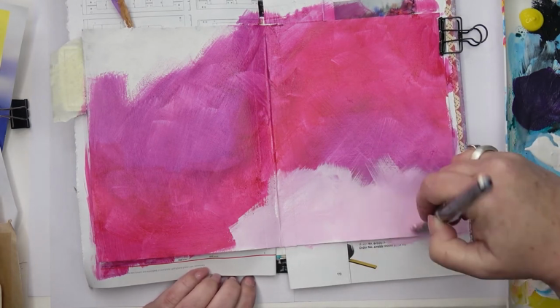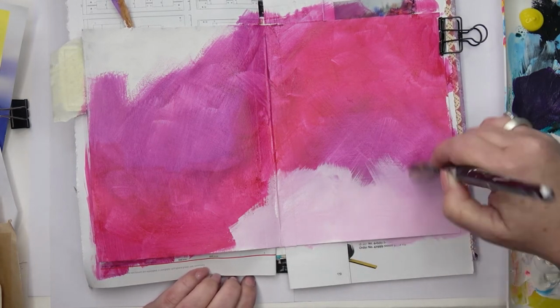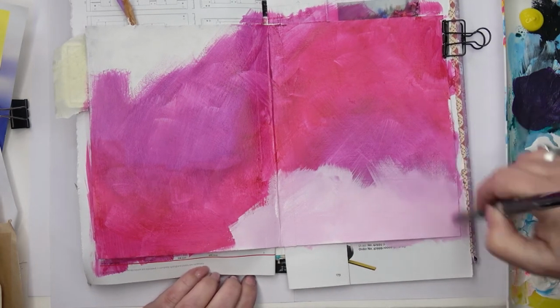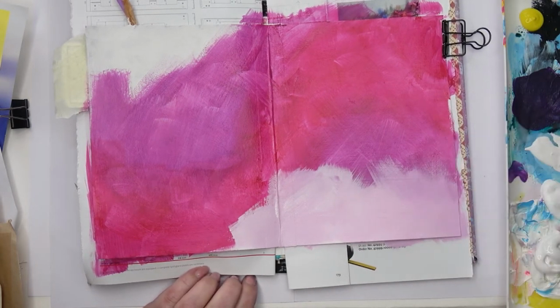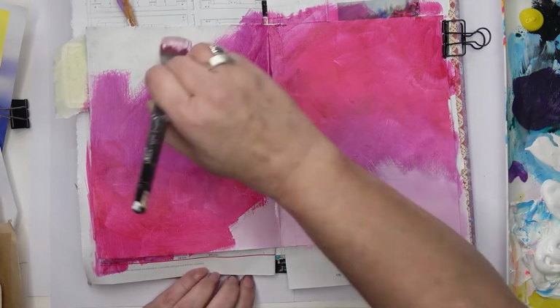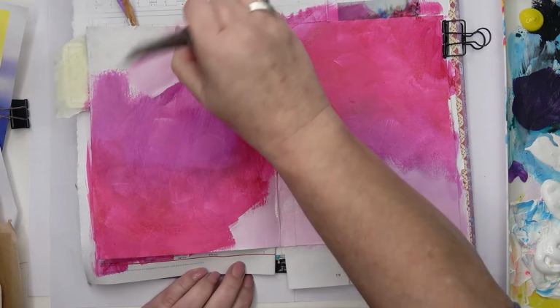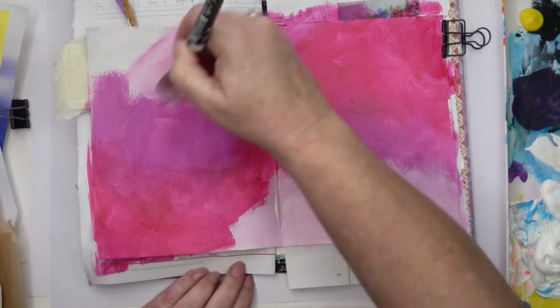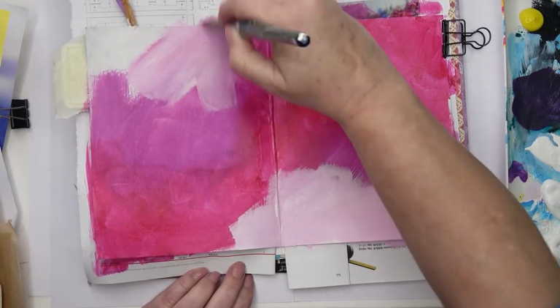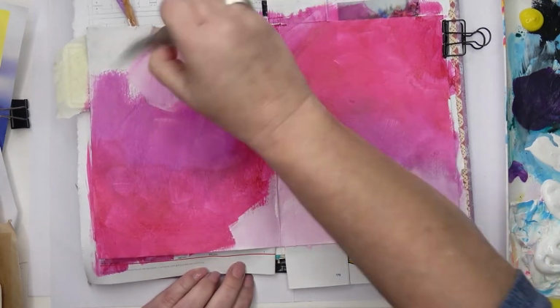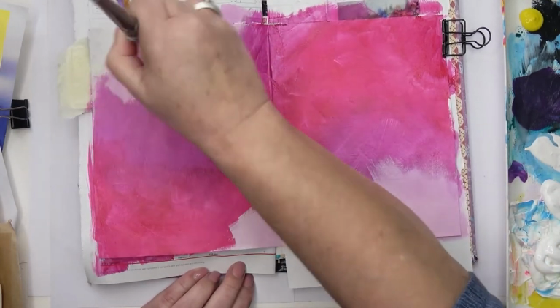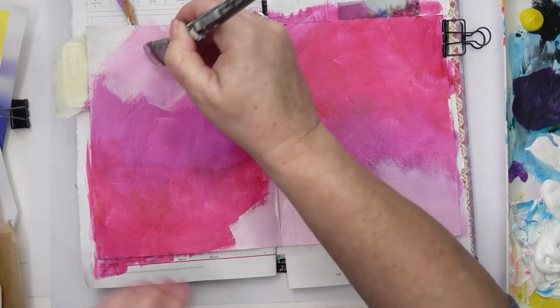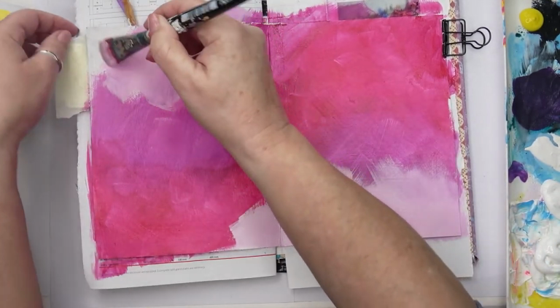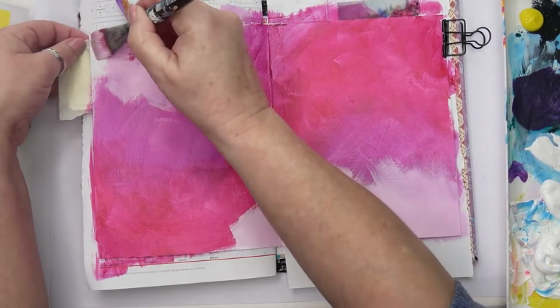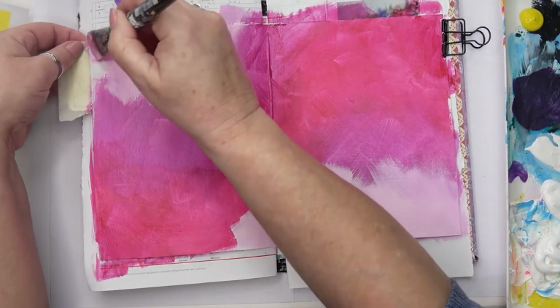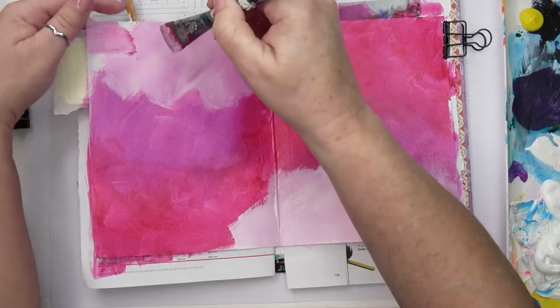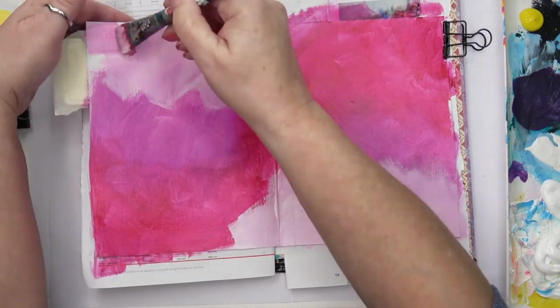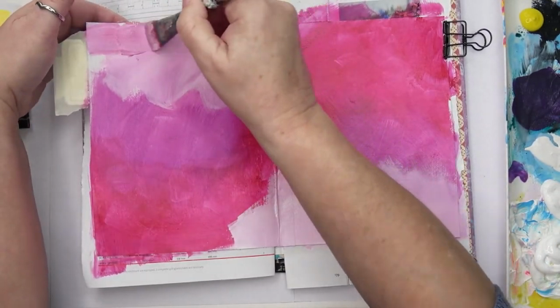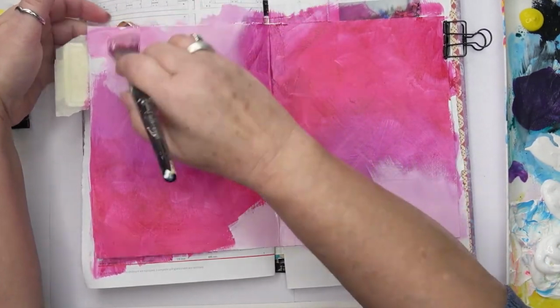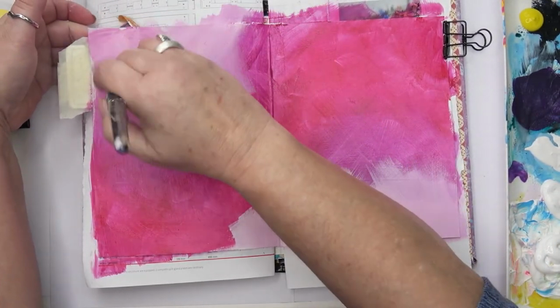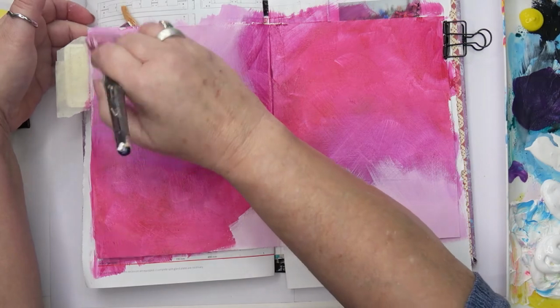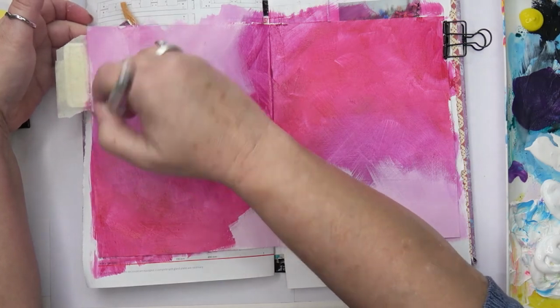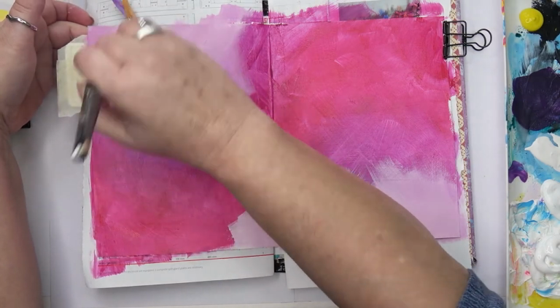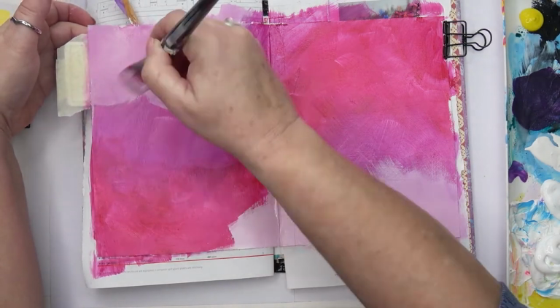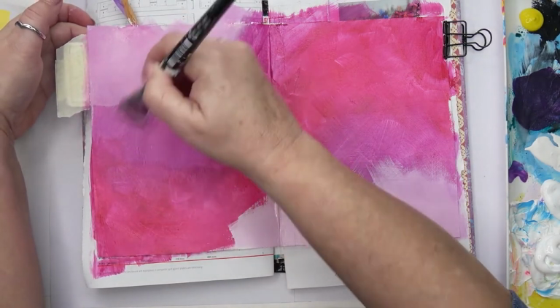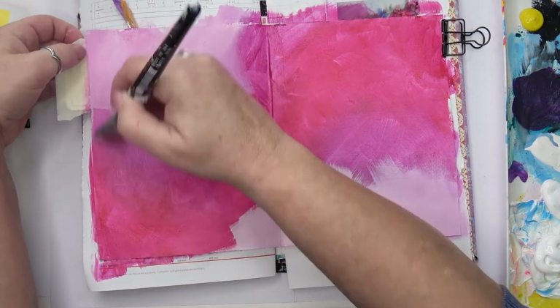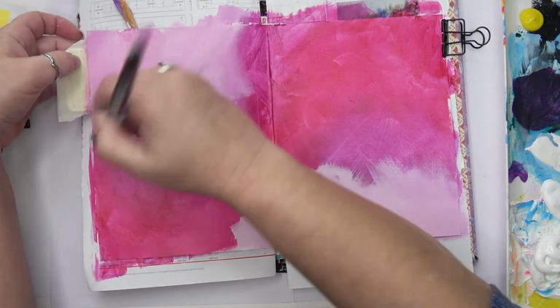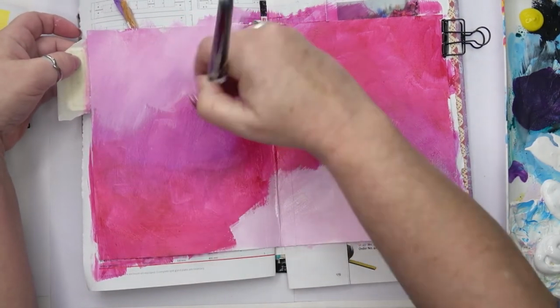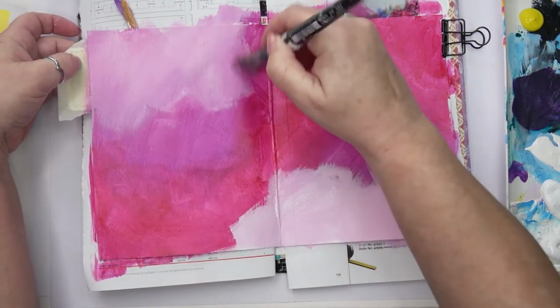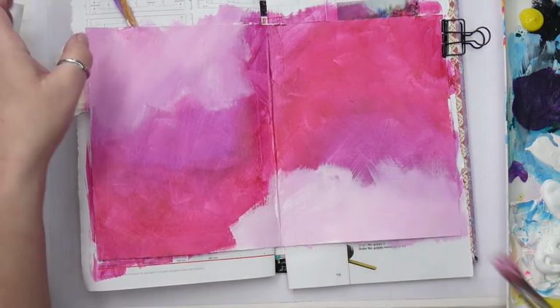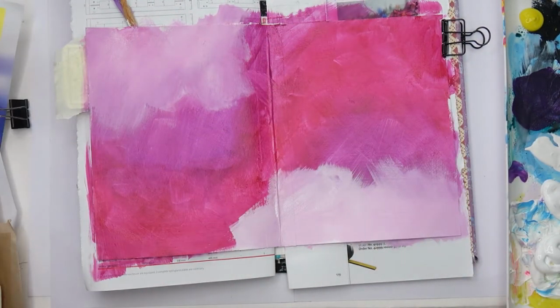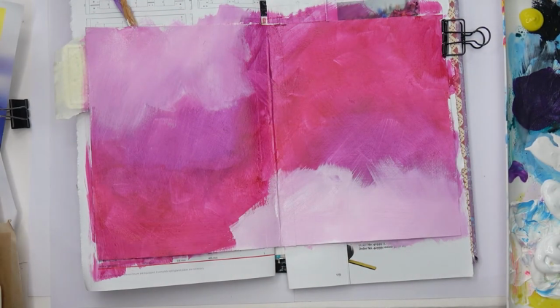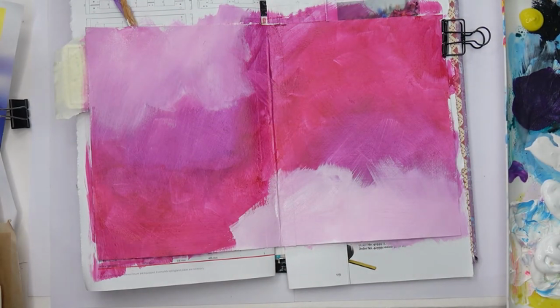I'm using just acrylic paints — System 3s. They're my favorites; I use them all the time. I do use some other acrylics but these are very economical.